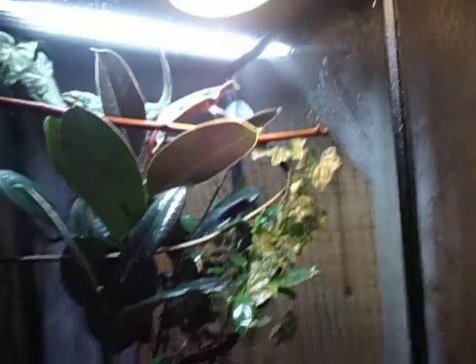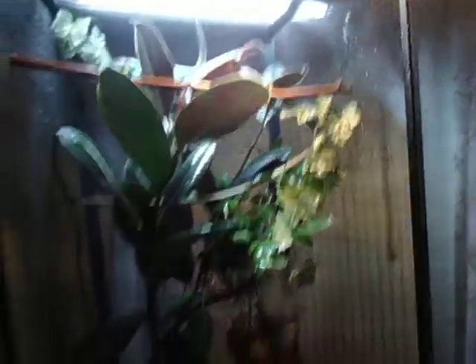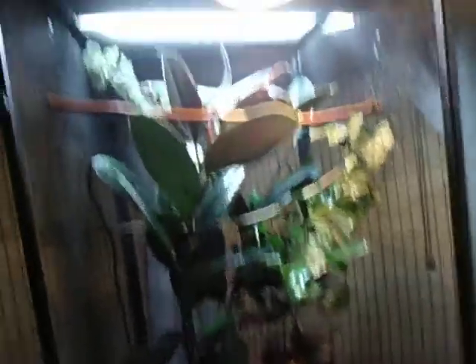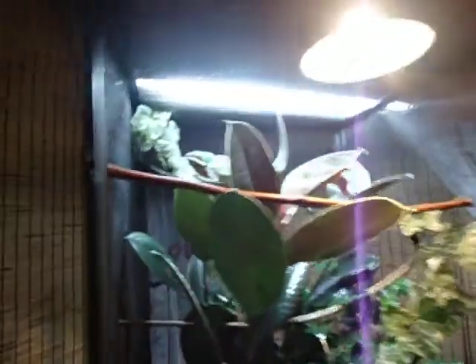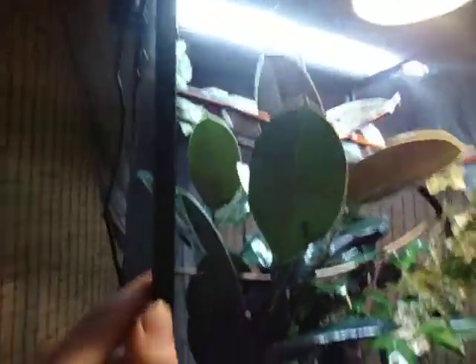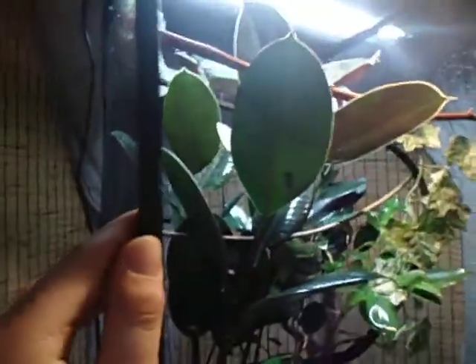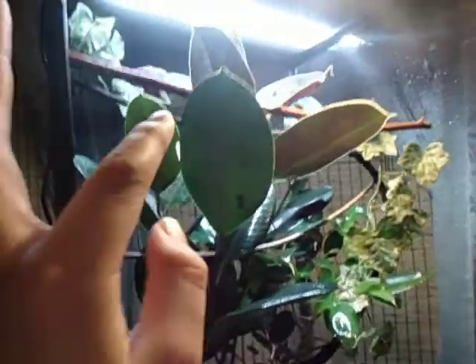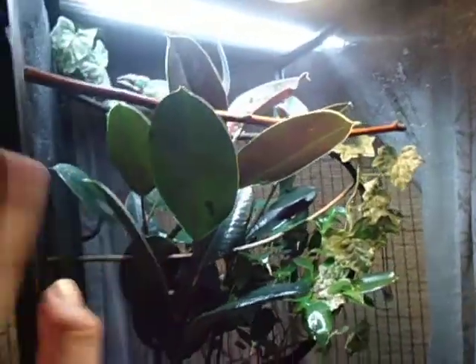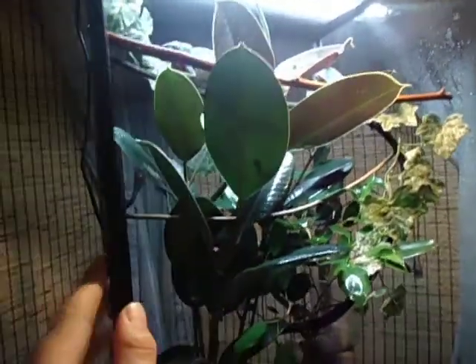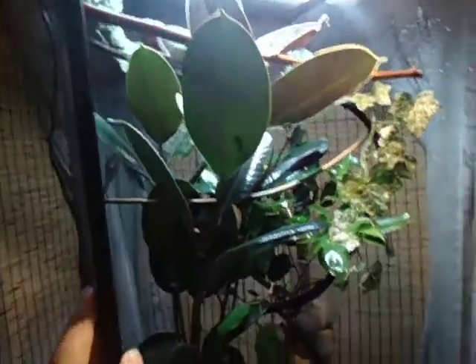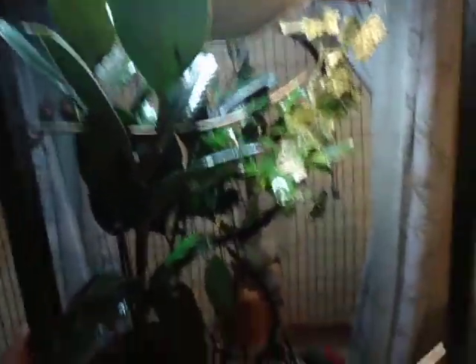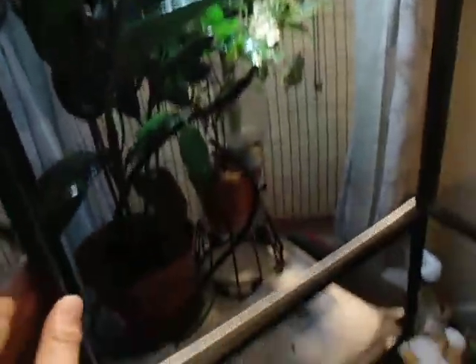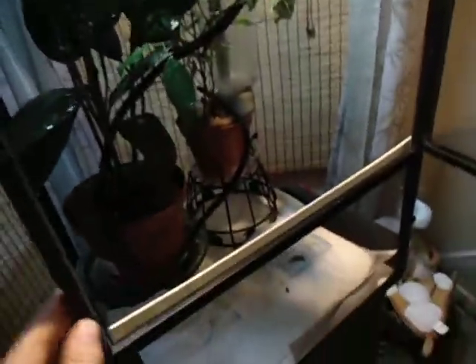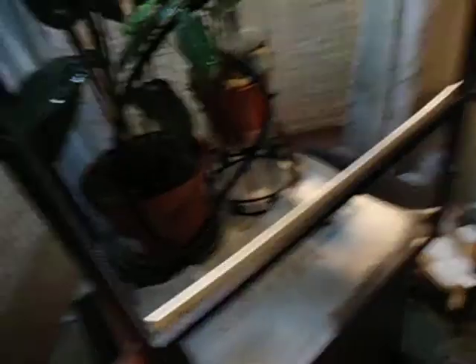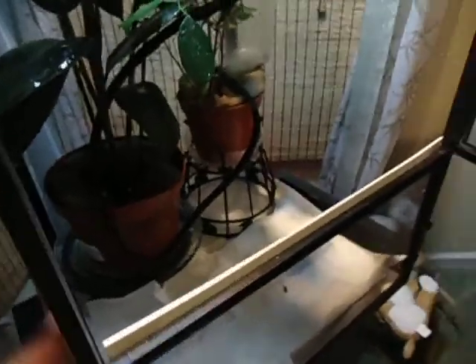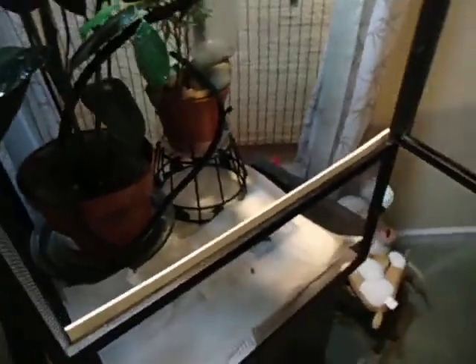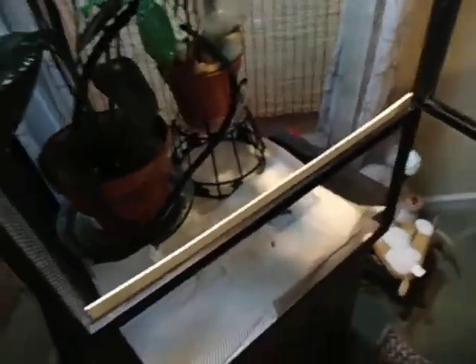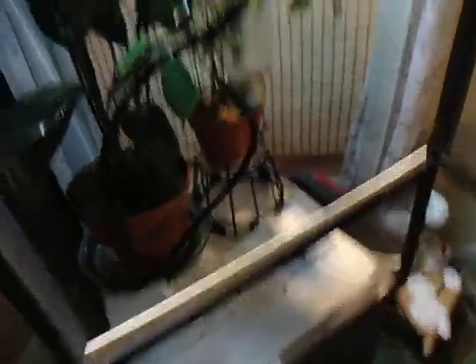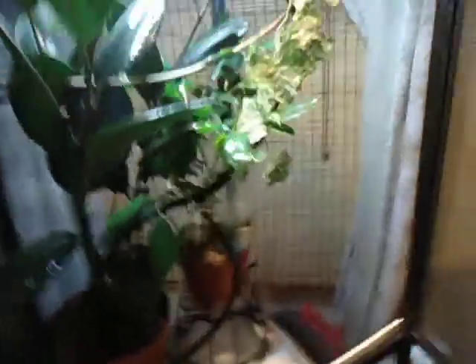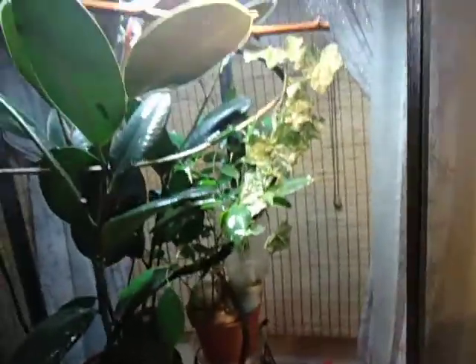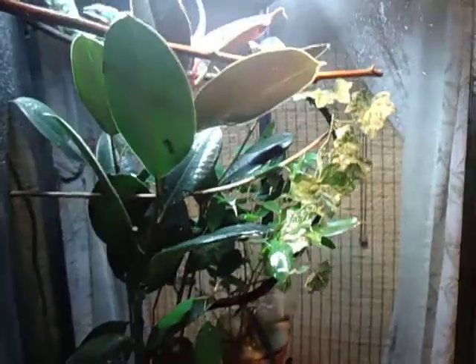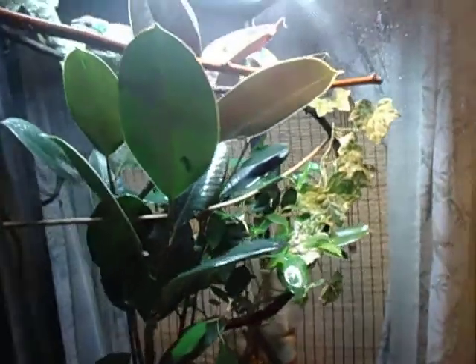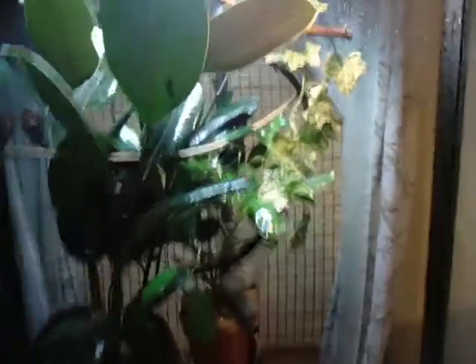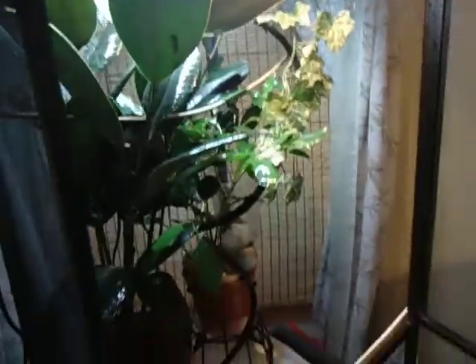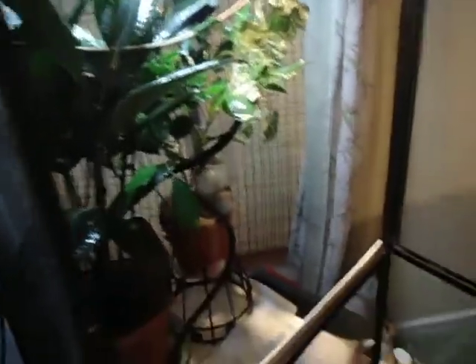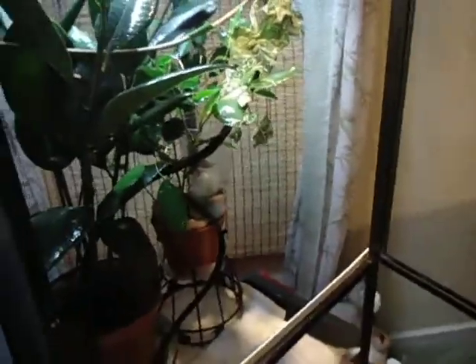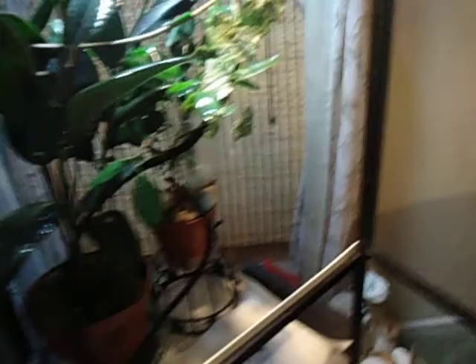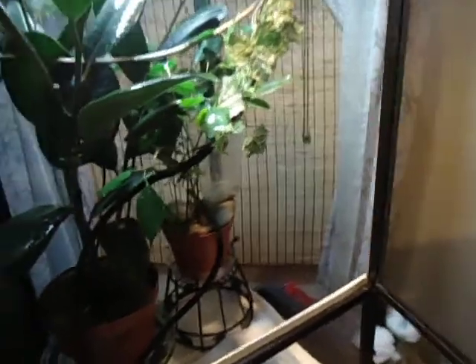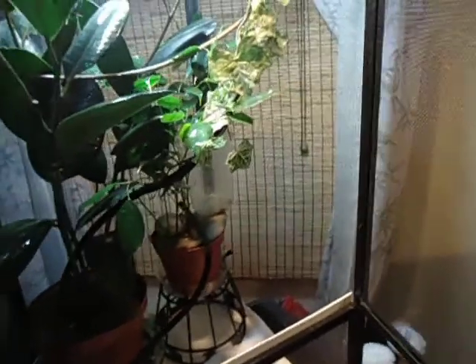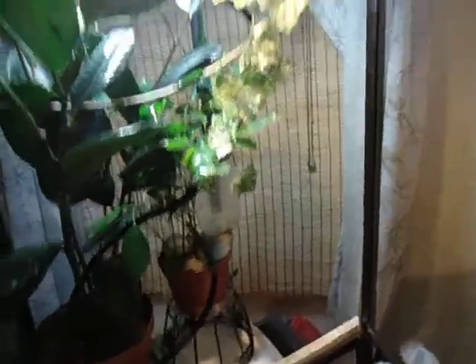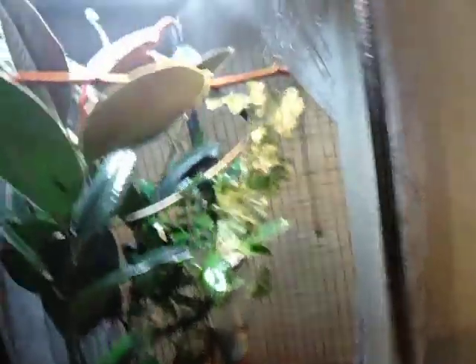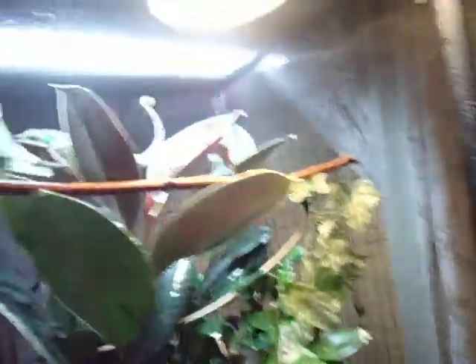But I got a good deal. I got the chameleon, this cage, and some dead branches — which I've replaced all of them by now — it's just been a long time since I've had them since I had the dead ones first.